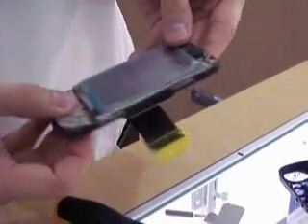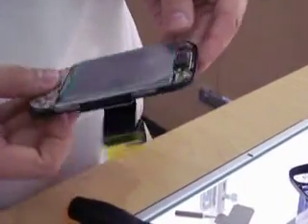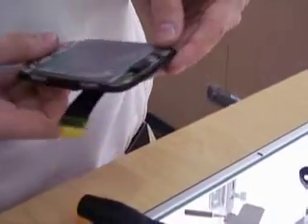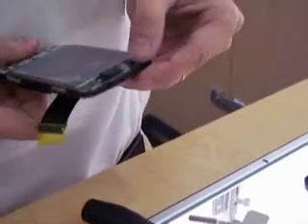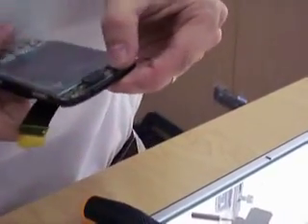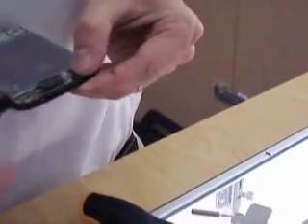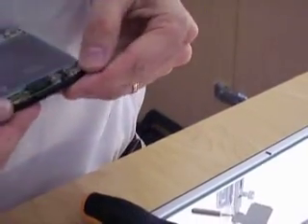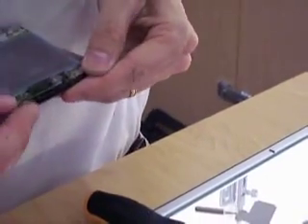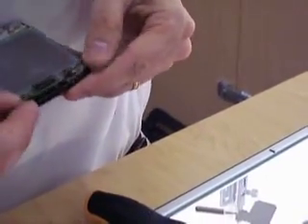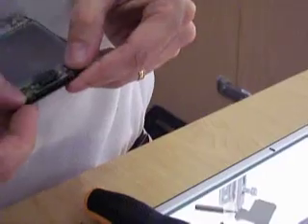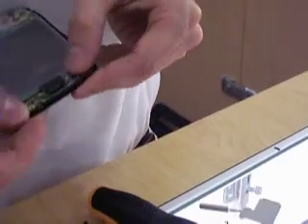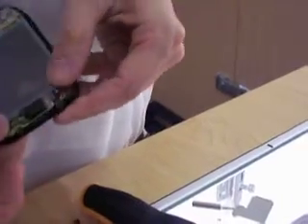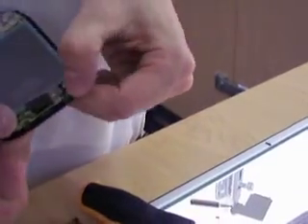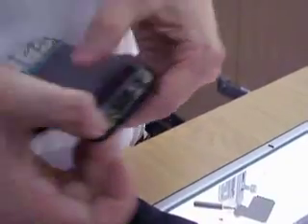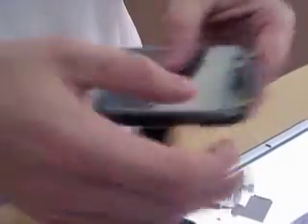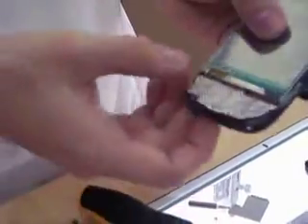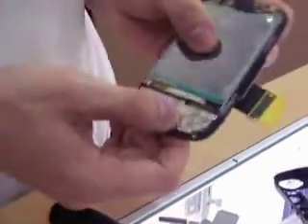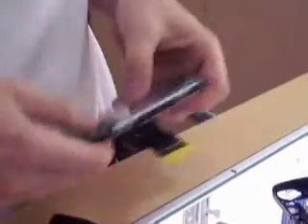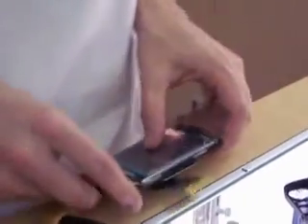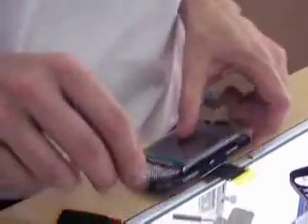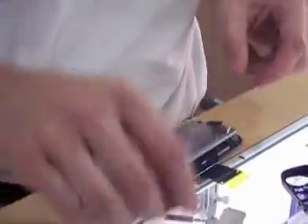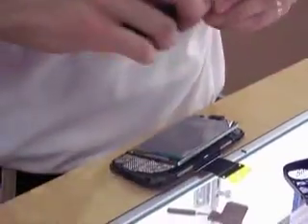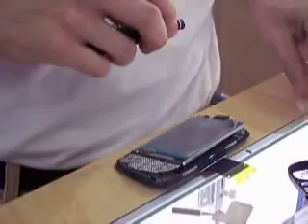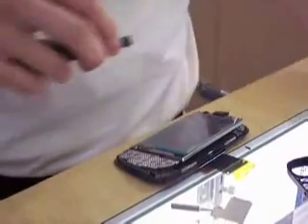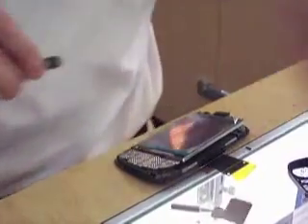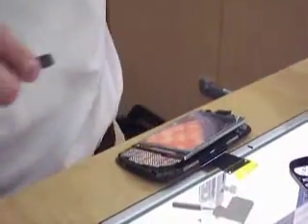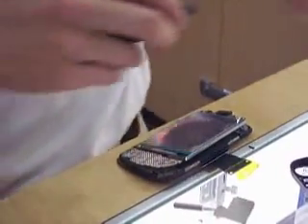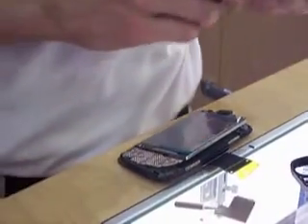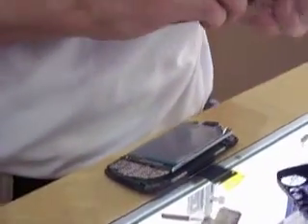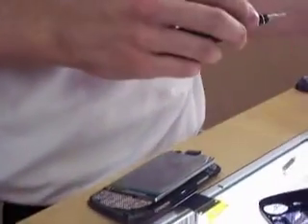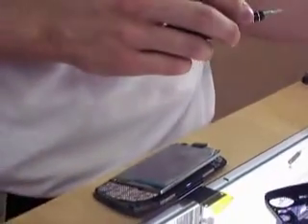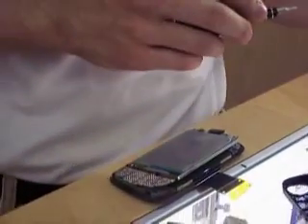With those screws out of our way, go ahead and line this back up. We've got a couple of screw holes up top and a couple of screw holes on the bottom. I'm going to go ahead and get my screwdriver and screw those back in.